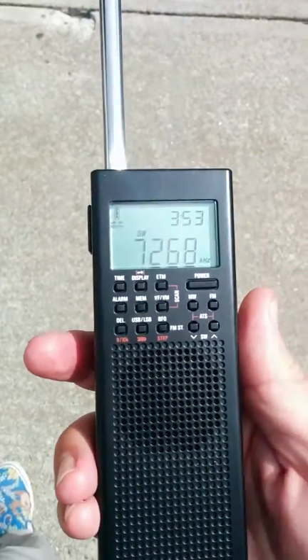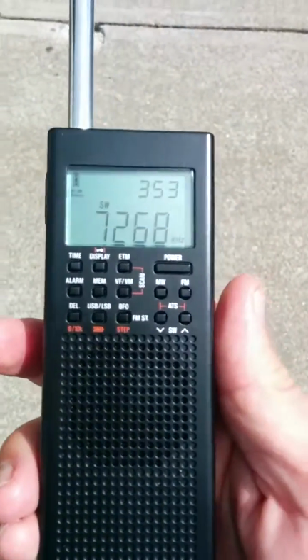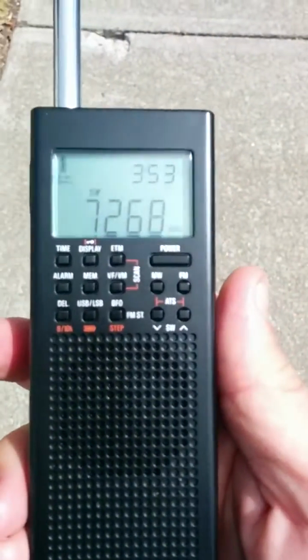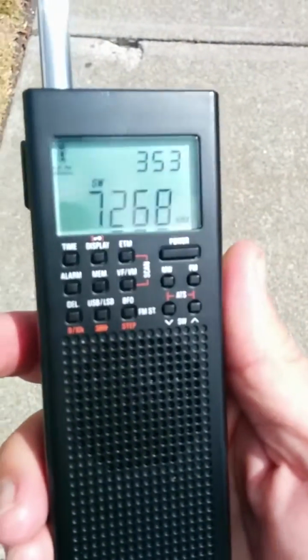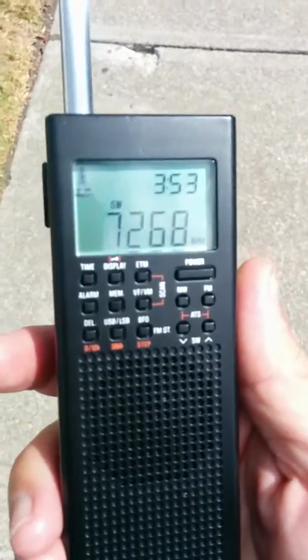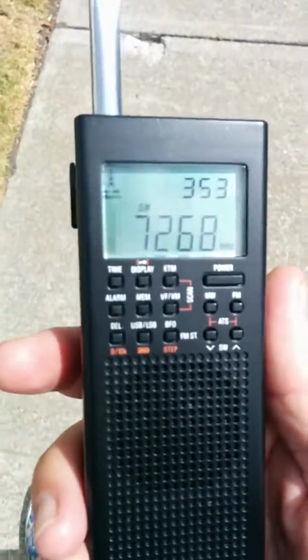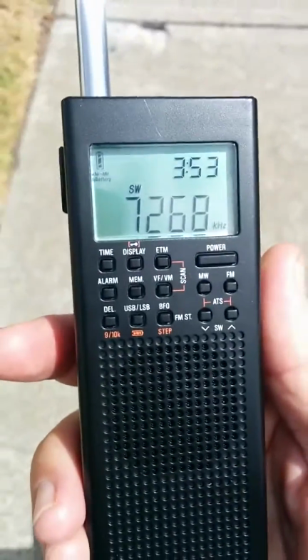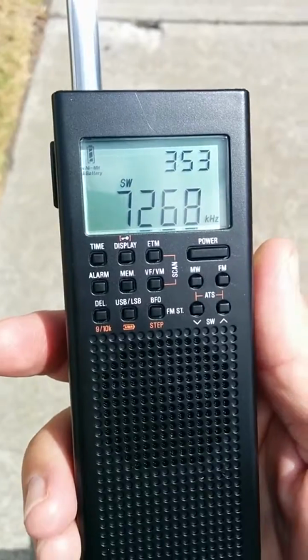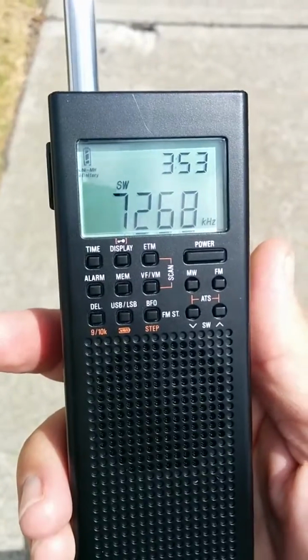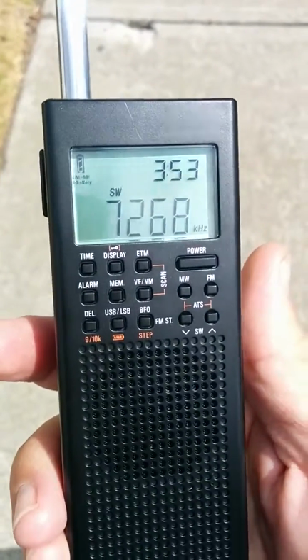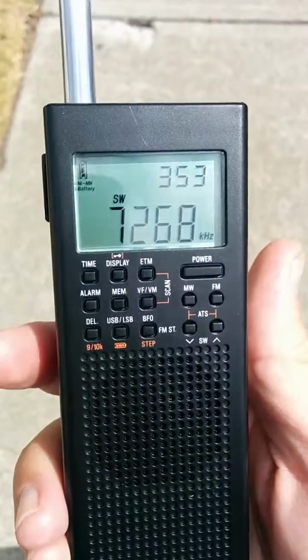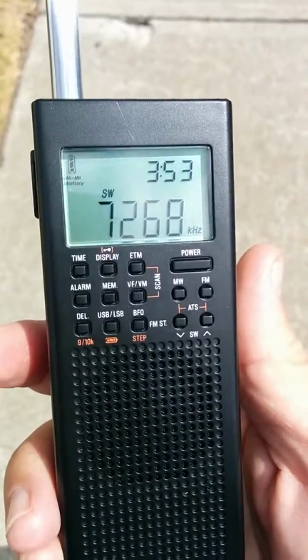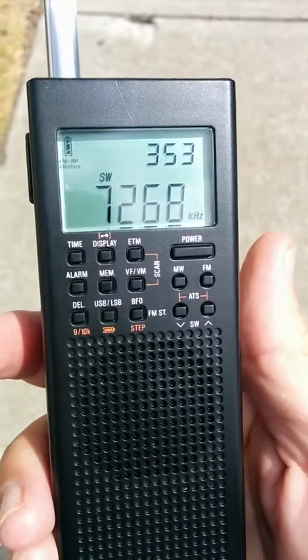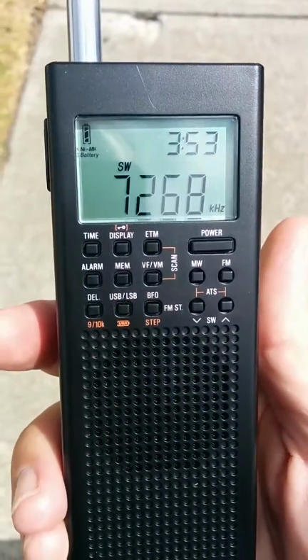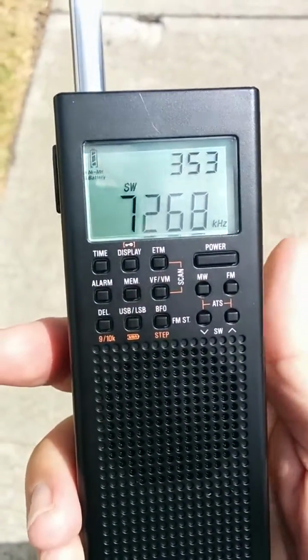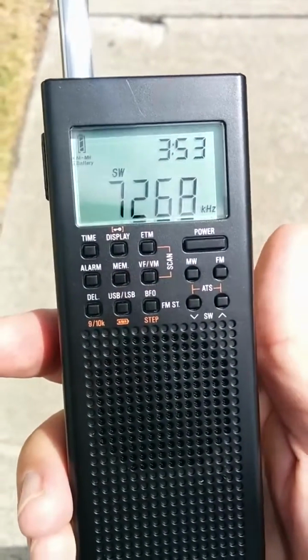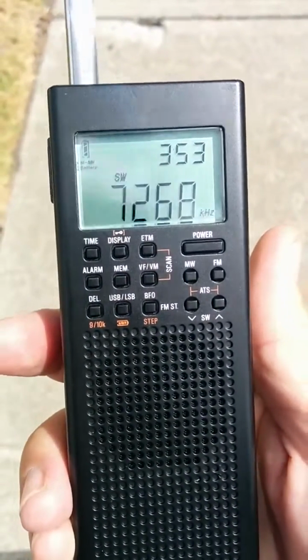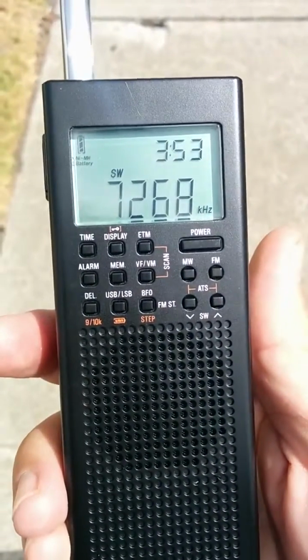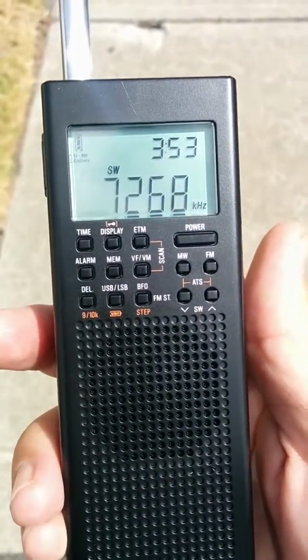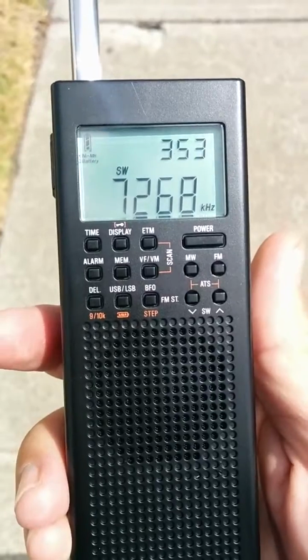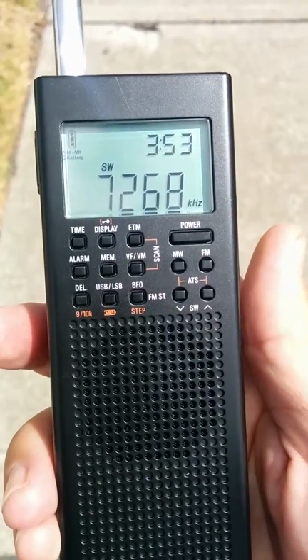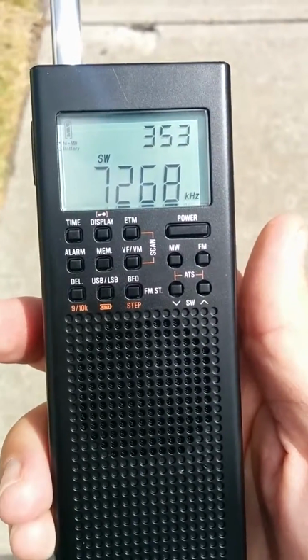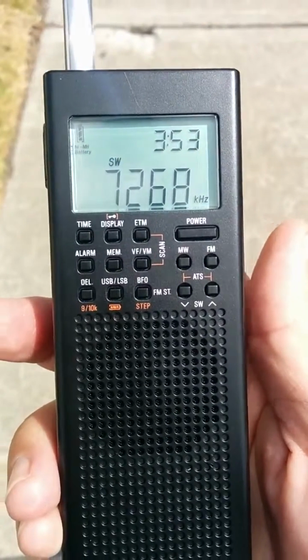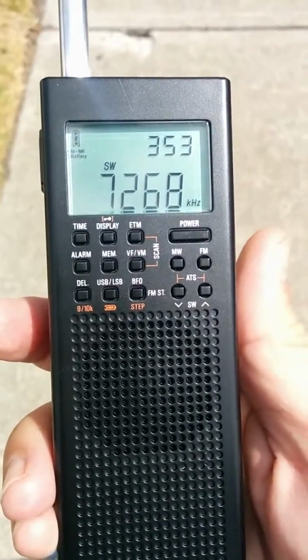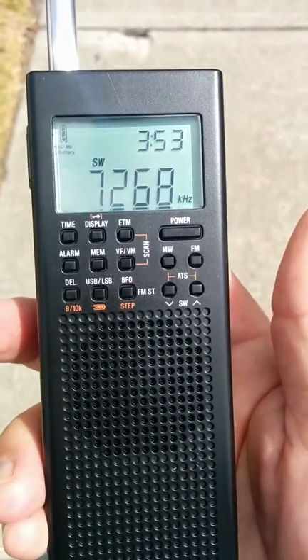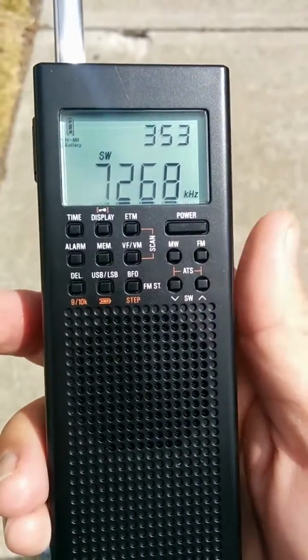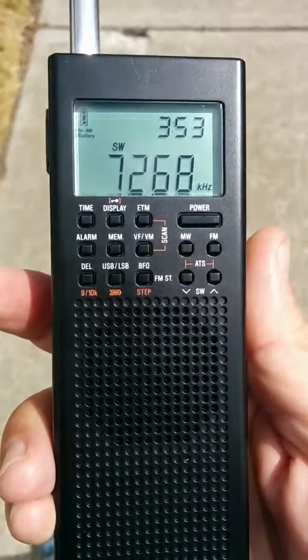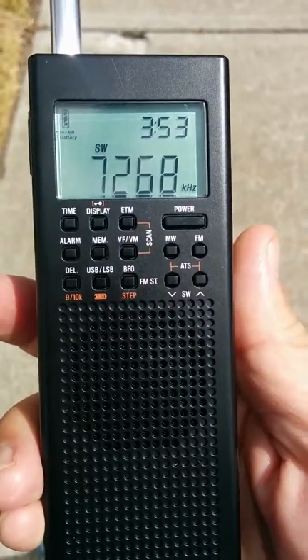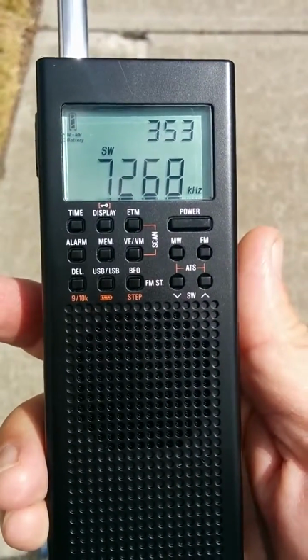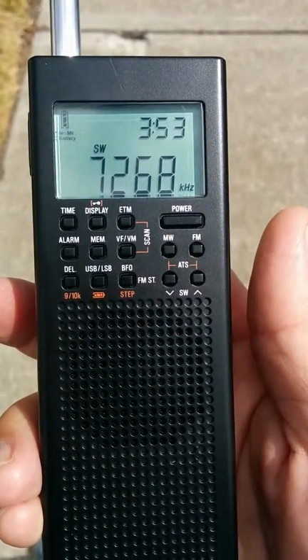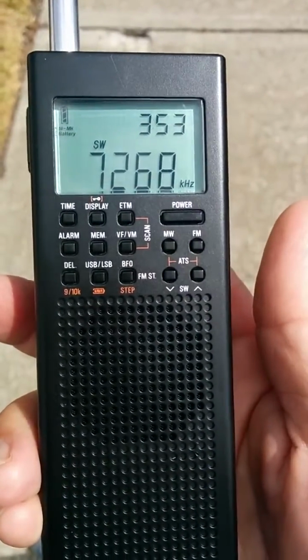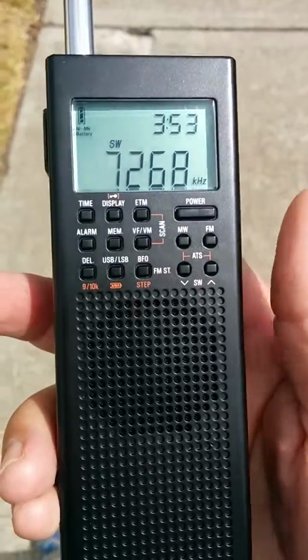I've got it already tuned up for 7268, which is a busy net frequency right around noon time here. My clock's not set on here. You can tell it's not really useful because I'm listening in AM mode, like most of the shortwave radios do.